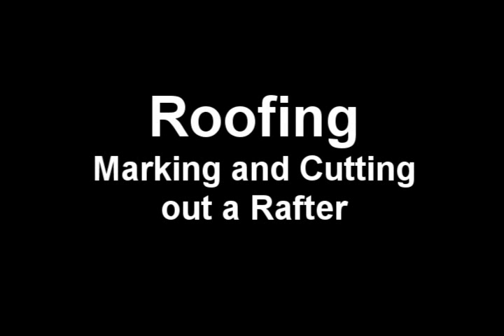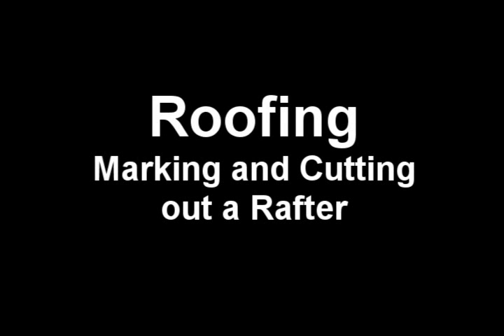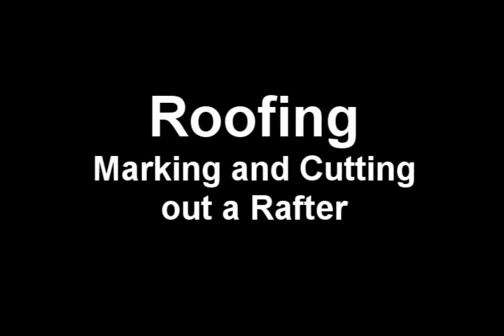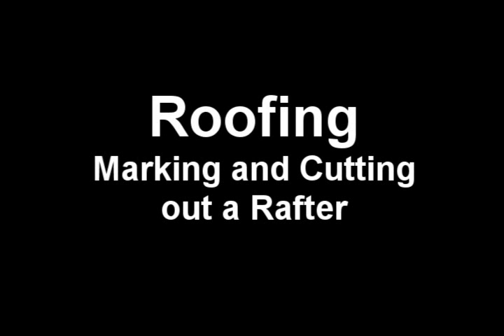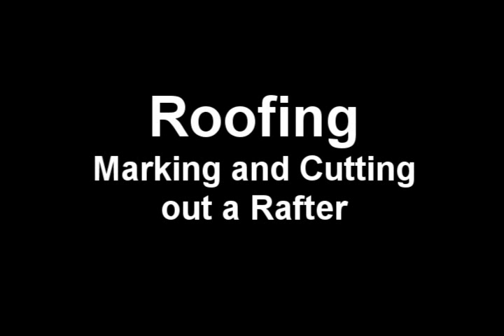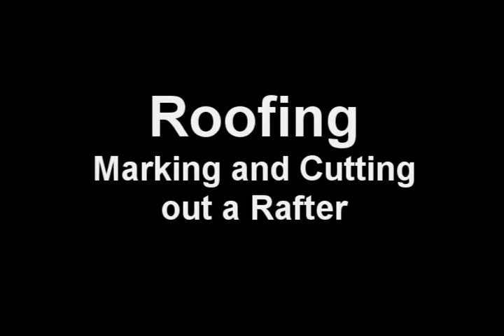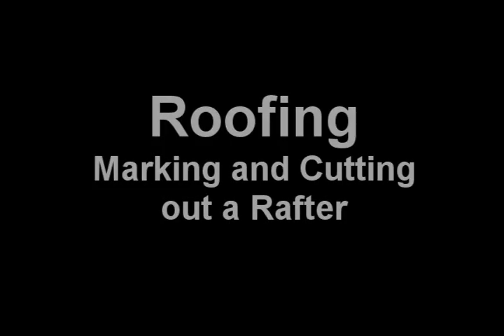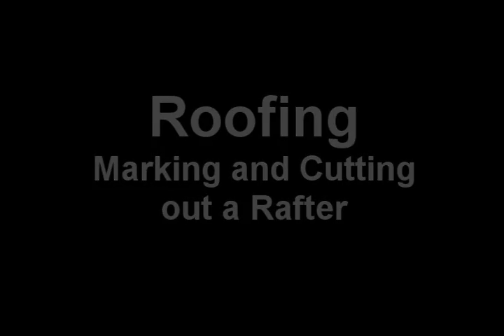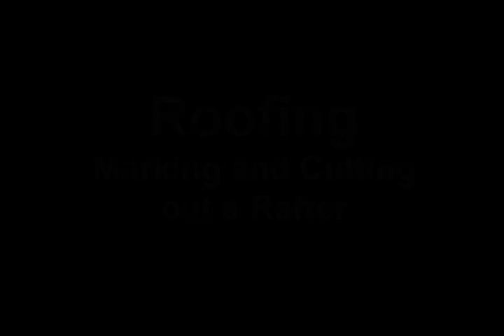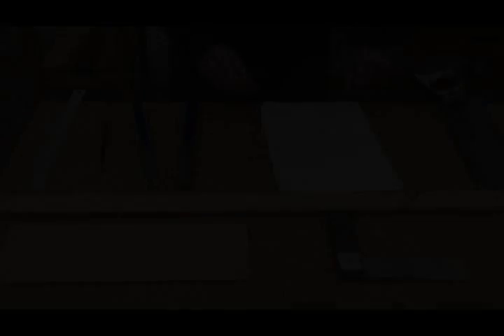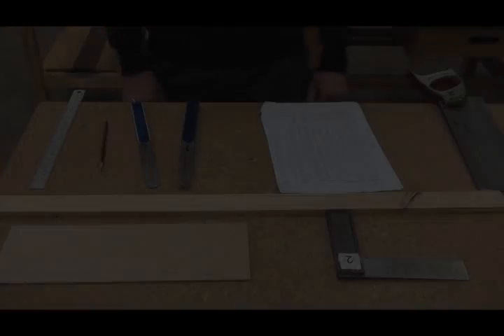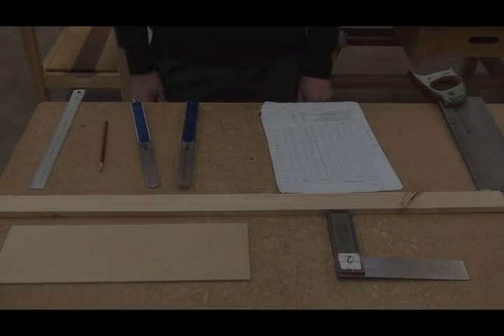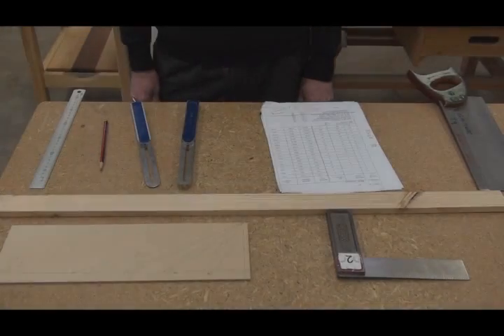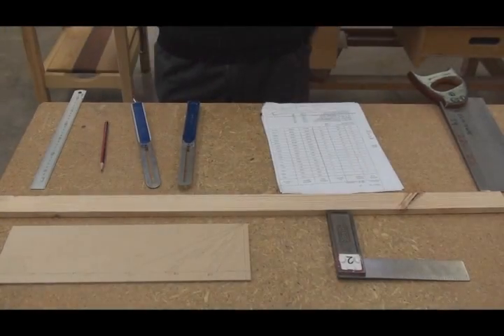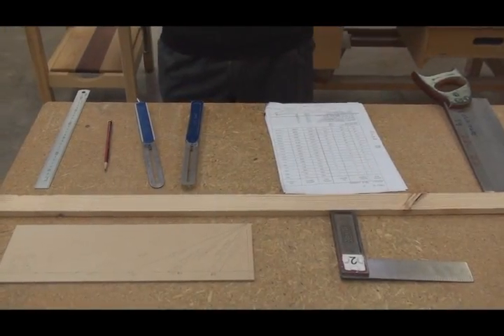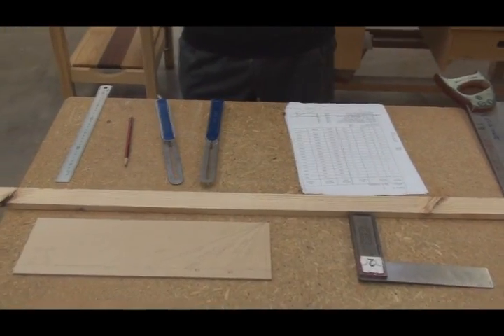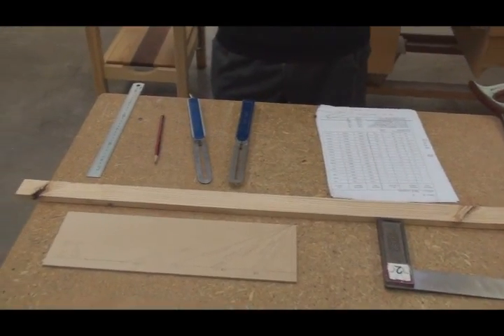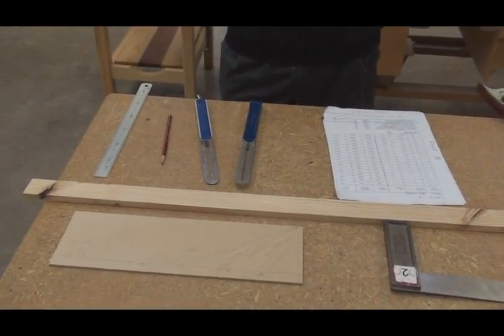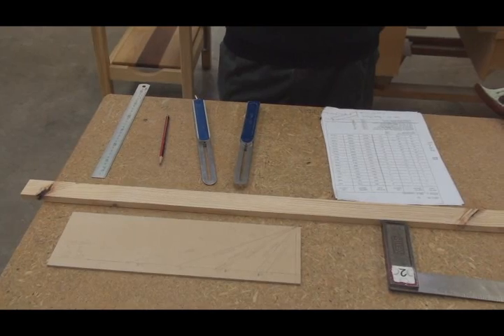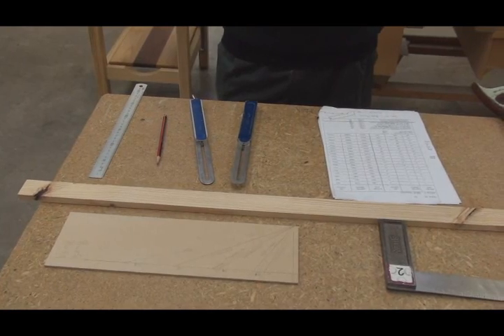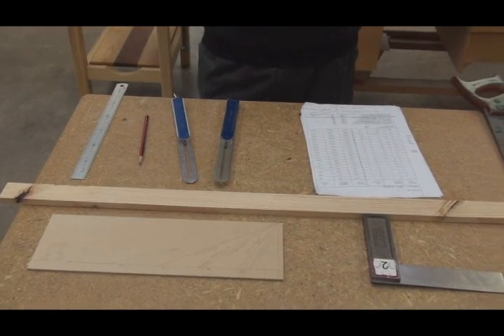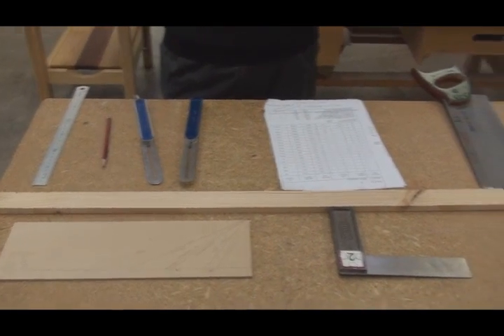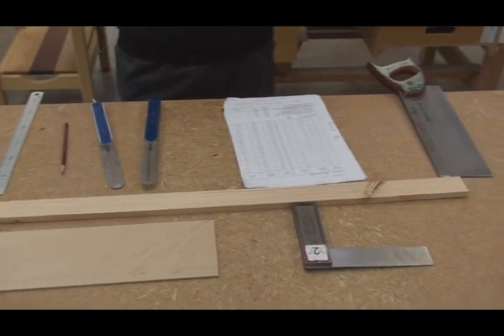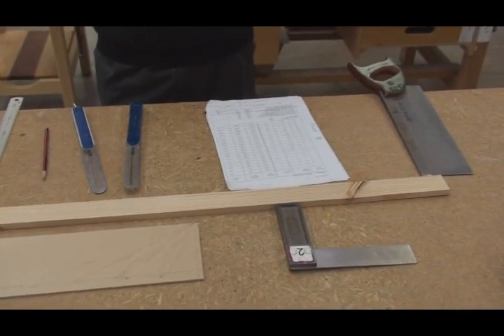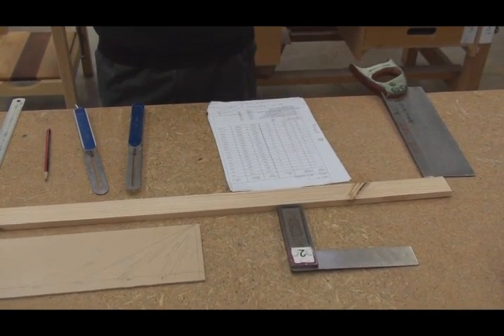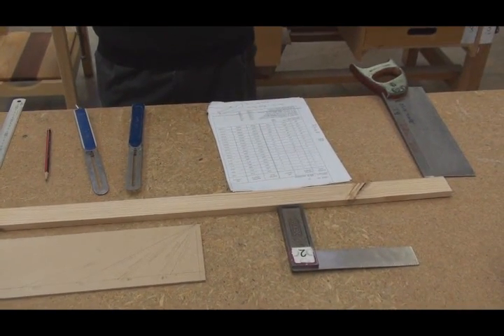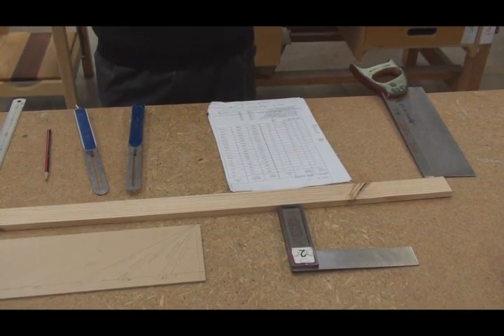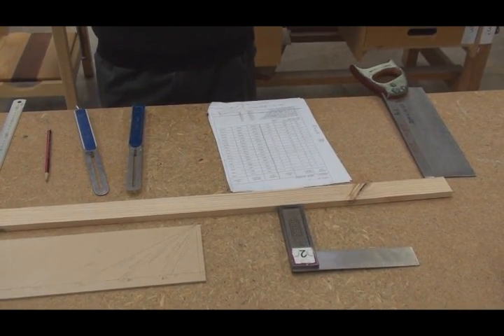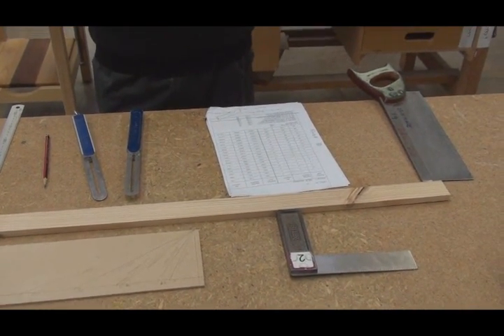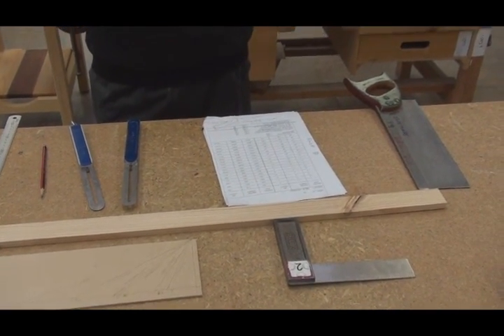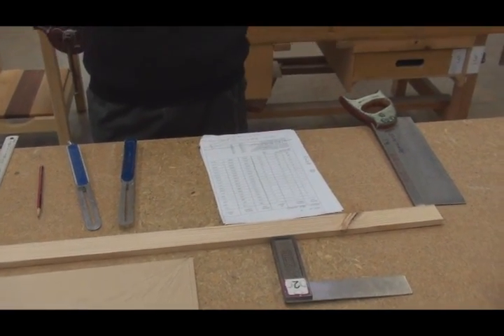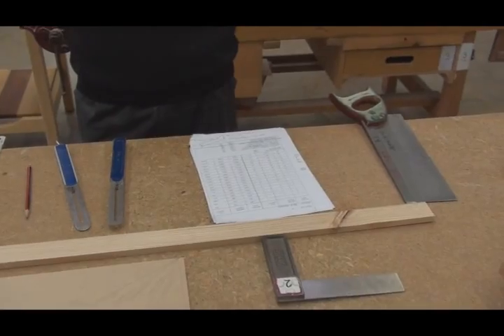Marking and cutting out a rafter. For this job we'll need a square, a saw, a couple of bevels, a pencil and a tape or ruler.